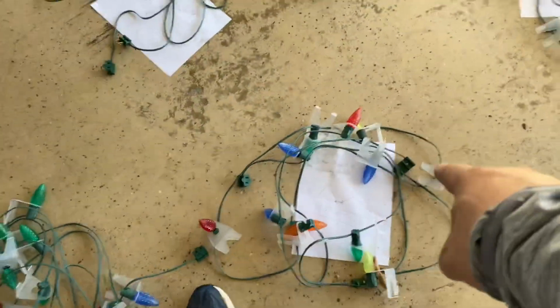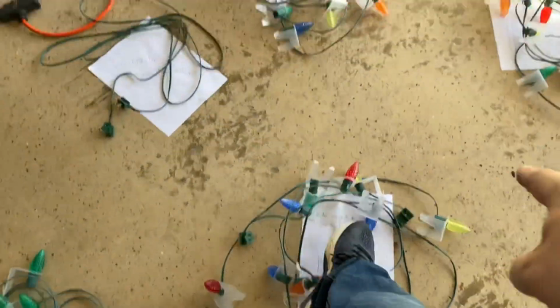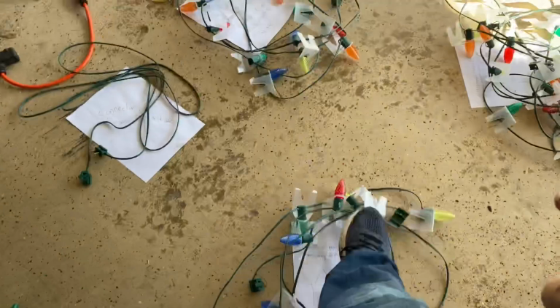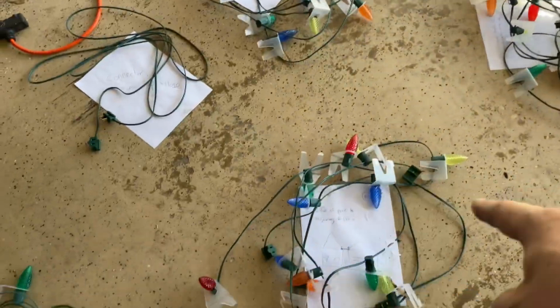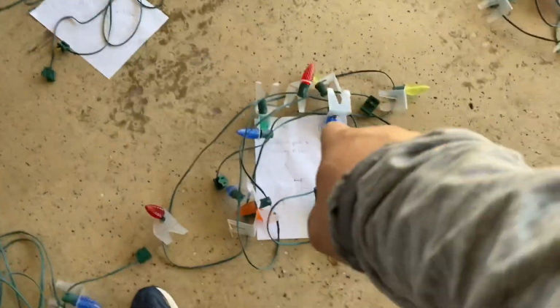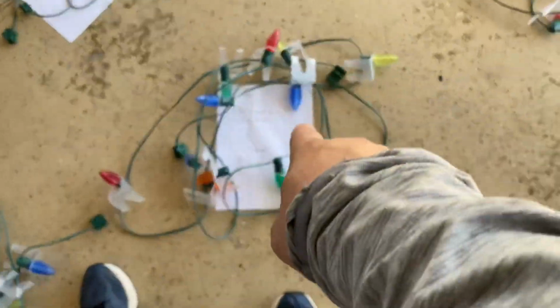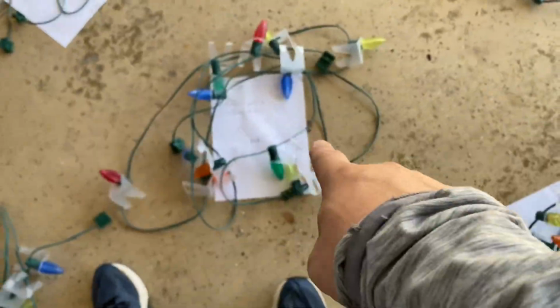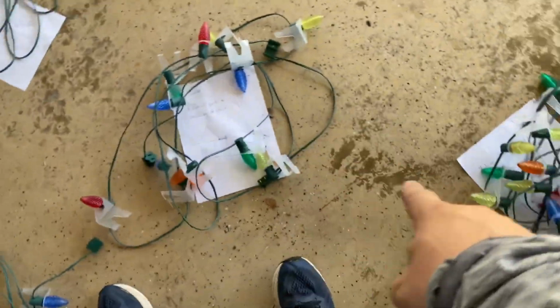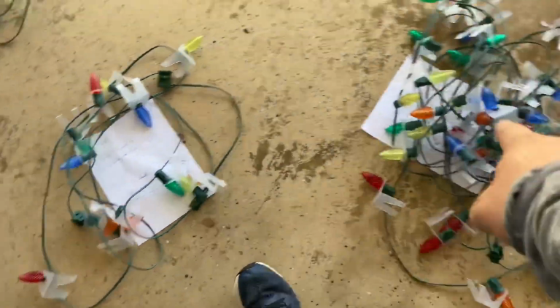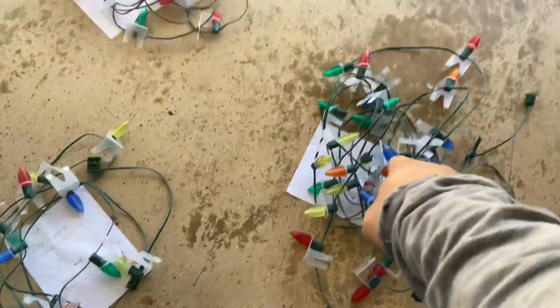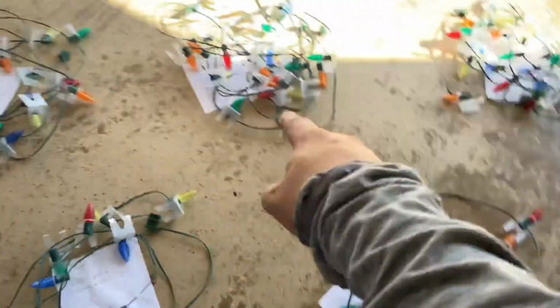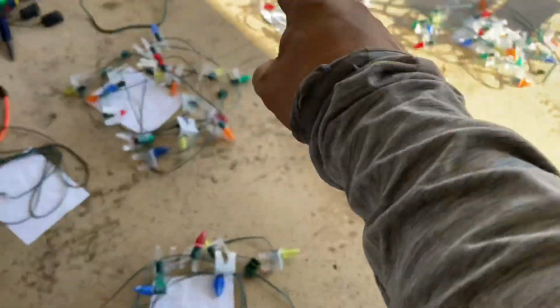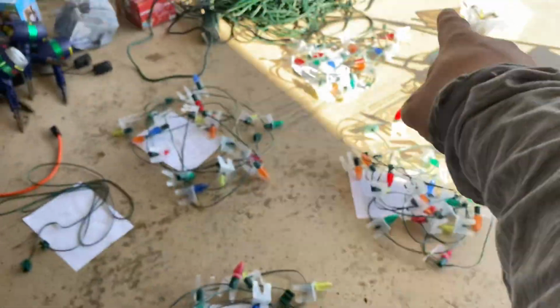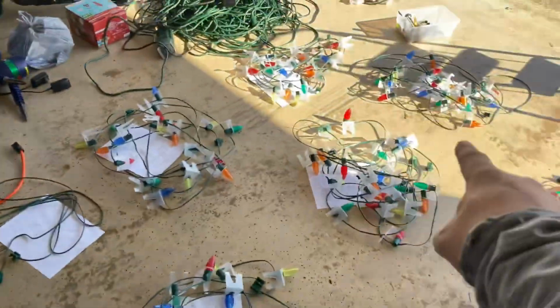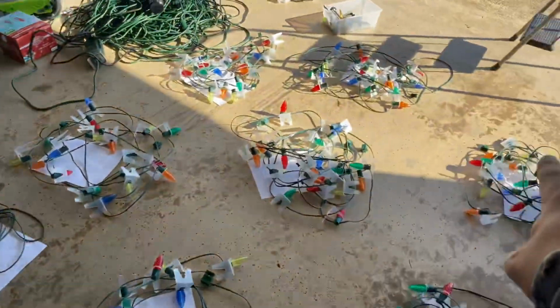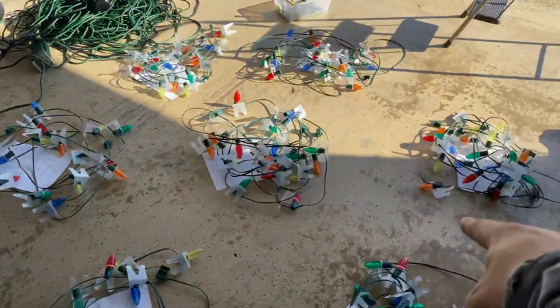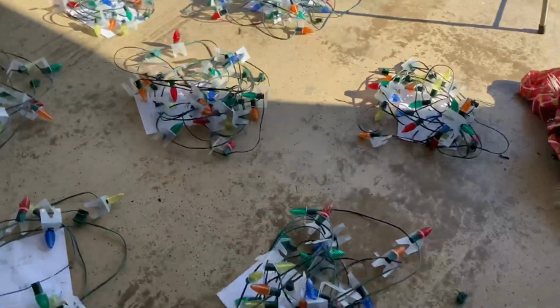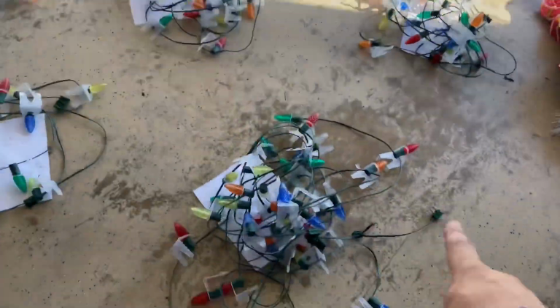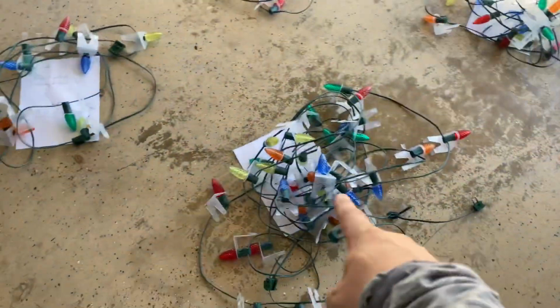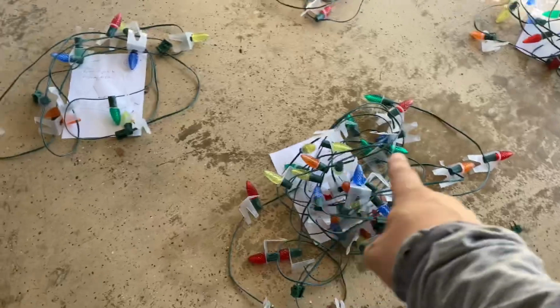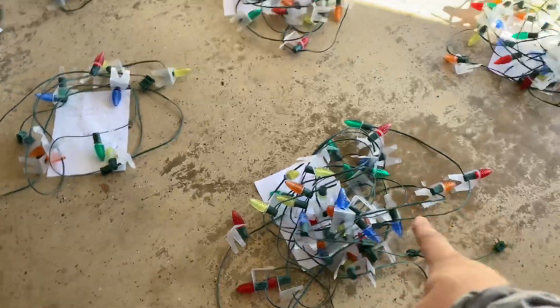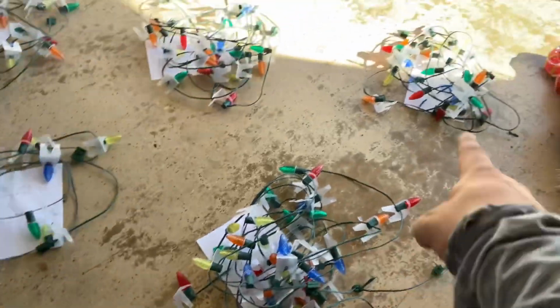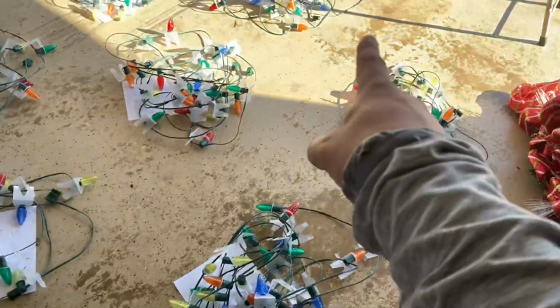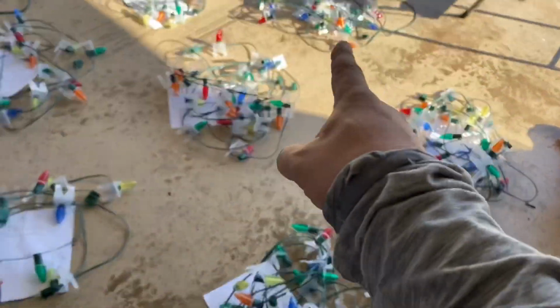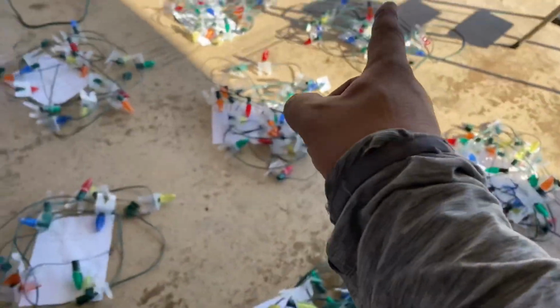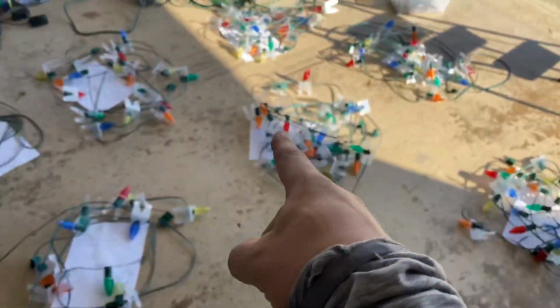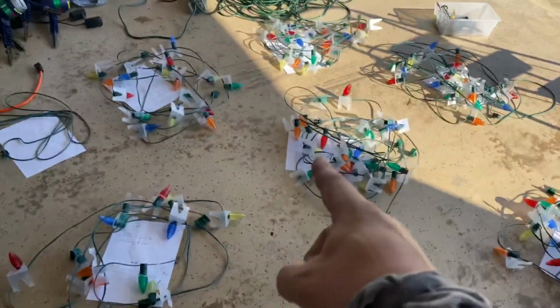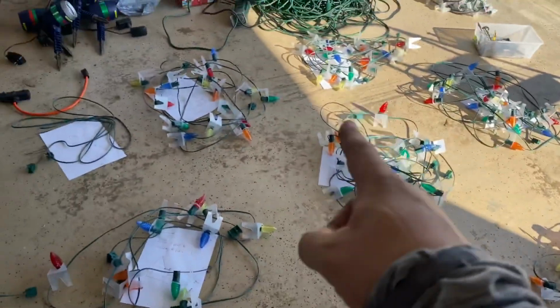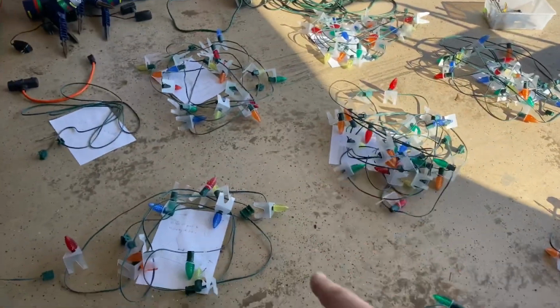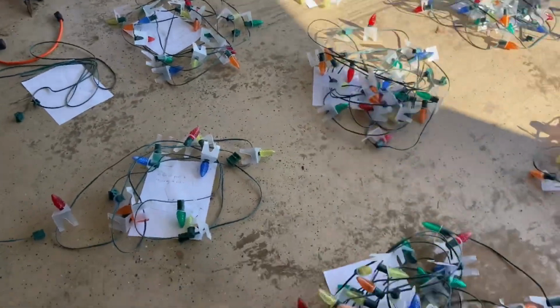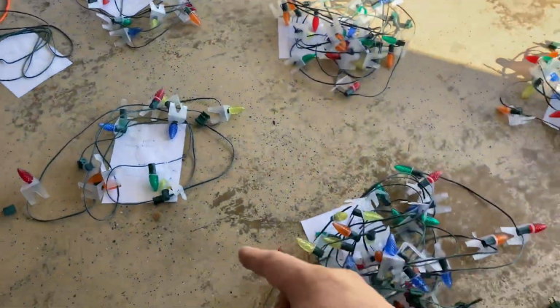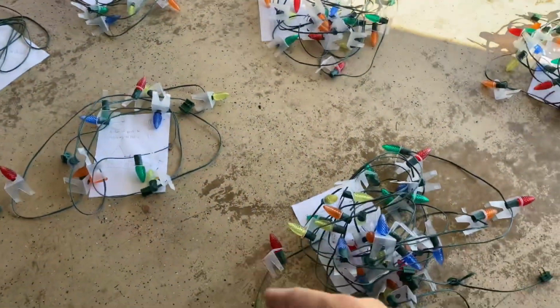This is the front patio. I got them all labeled with a picture and description of where it goes — the peaks.